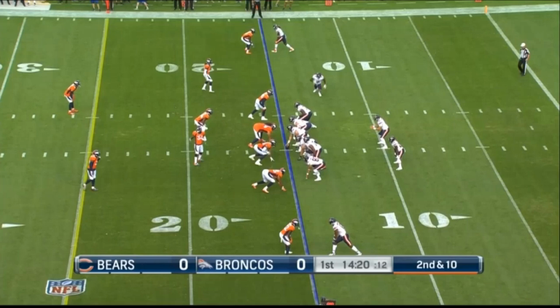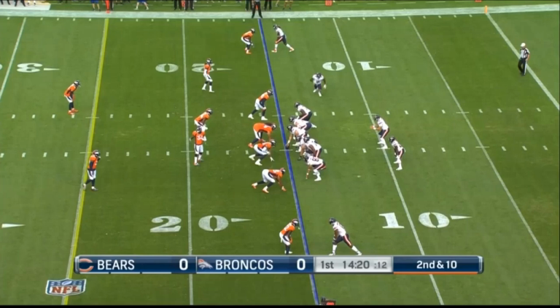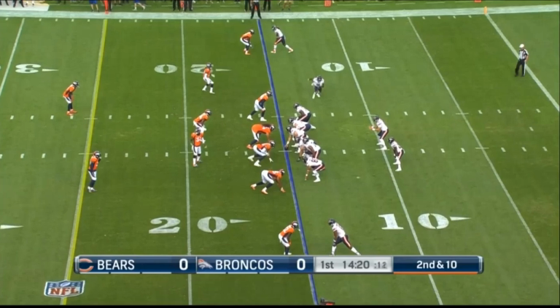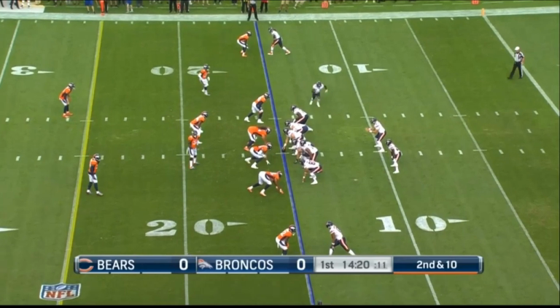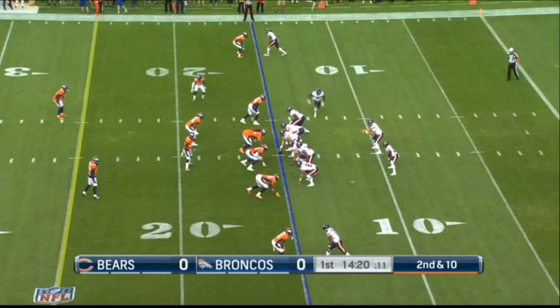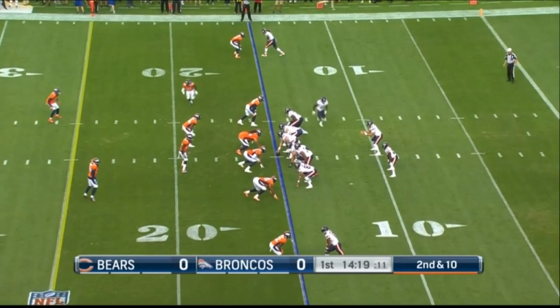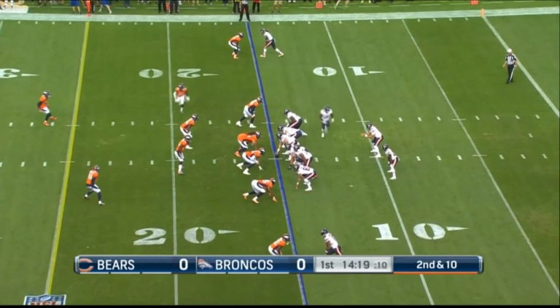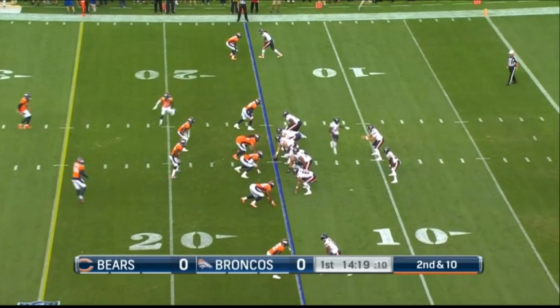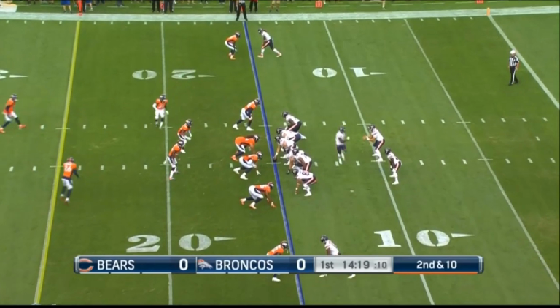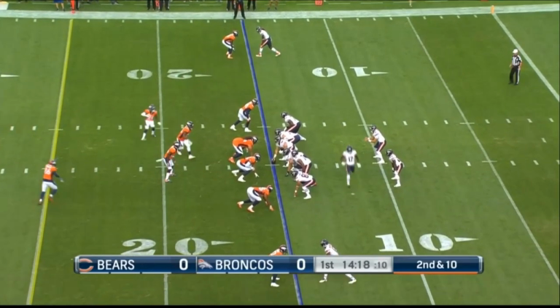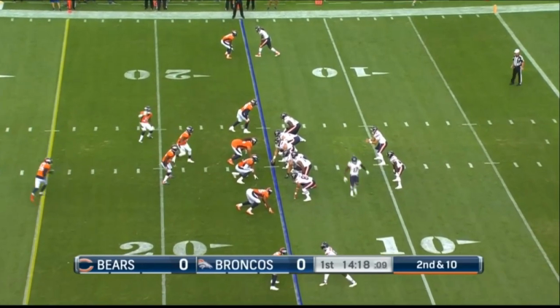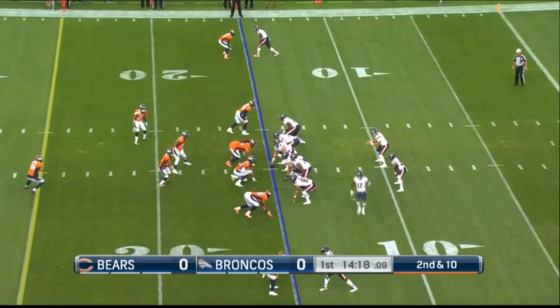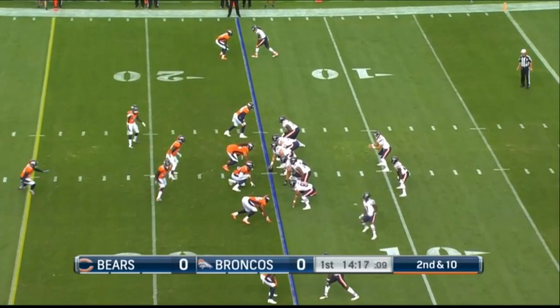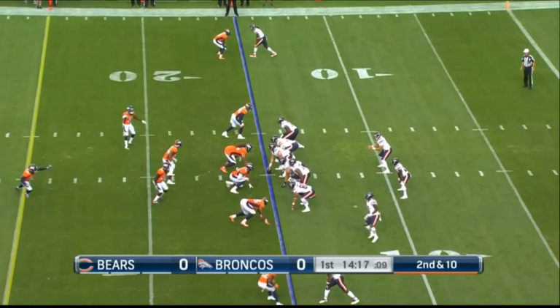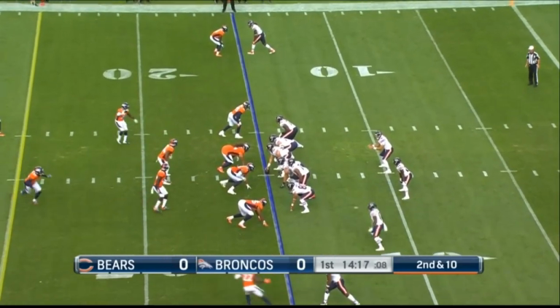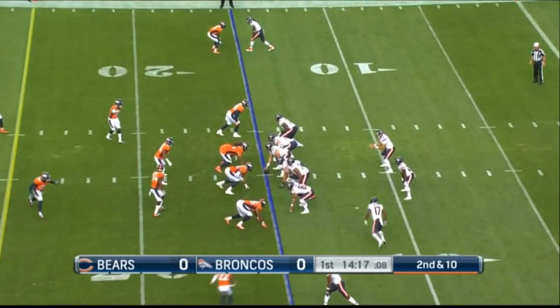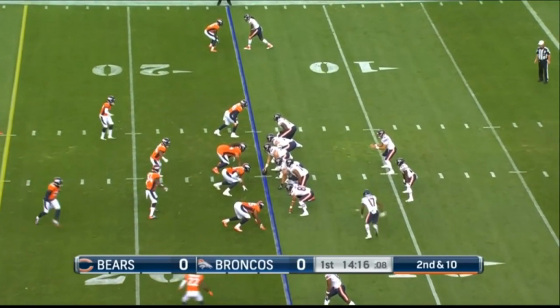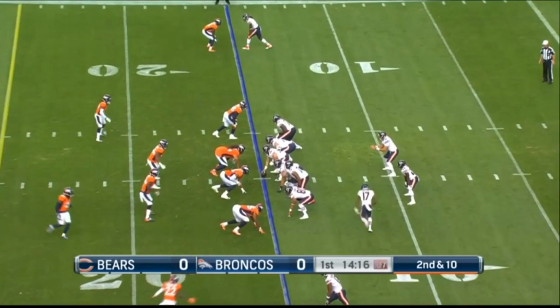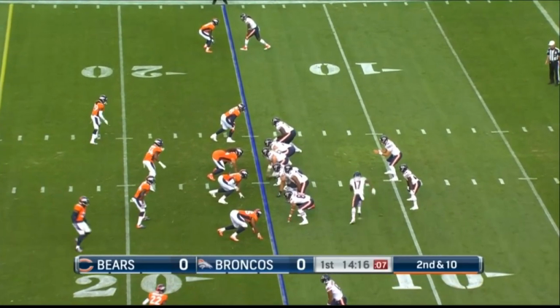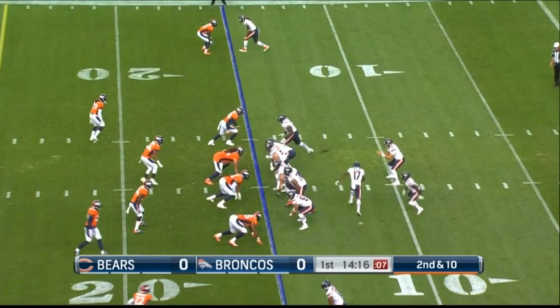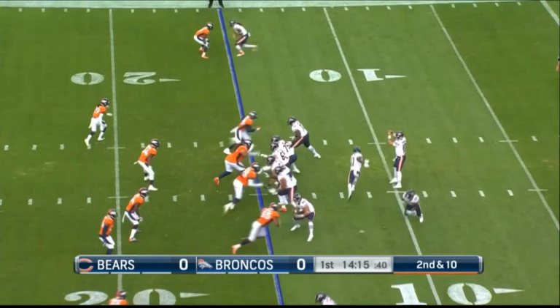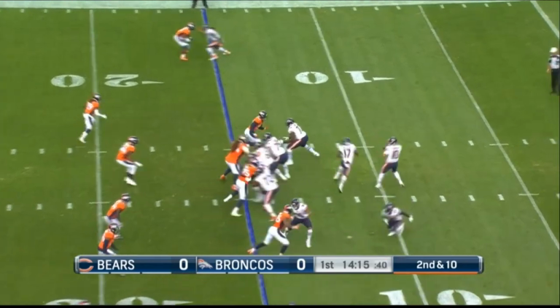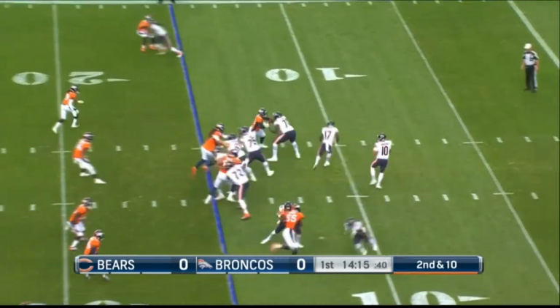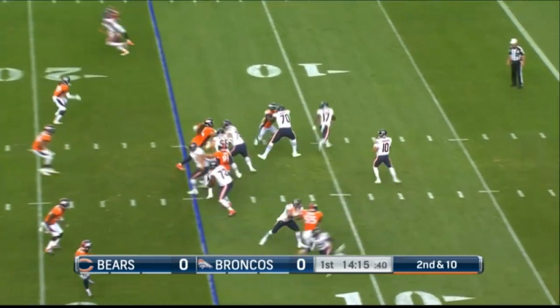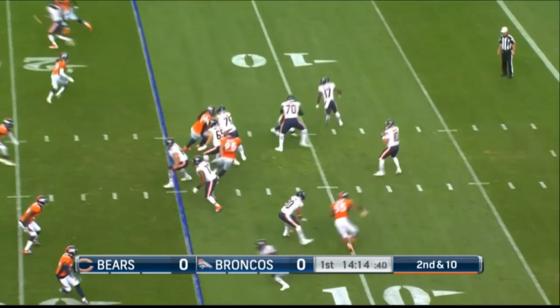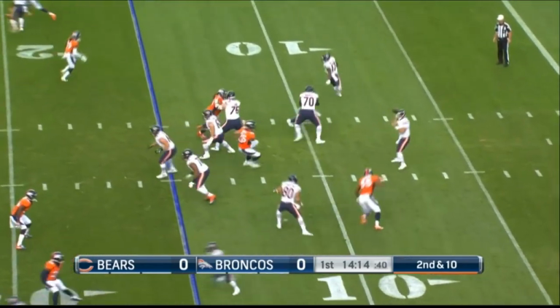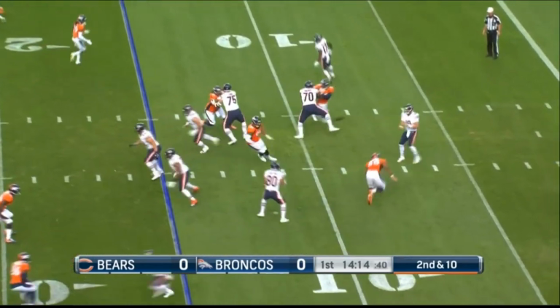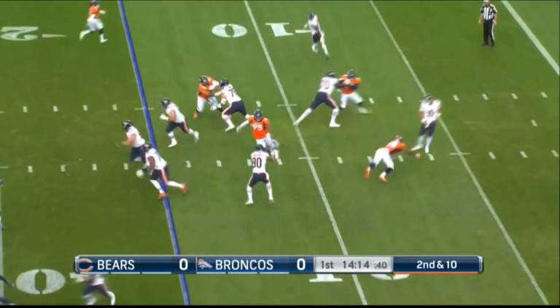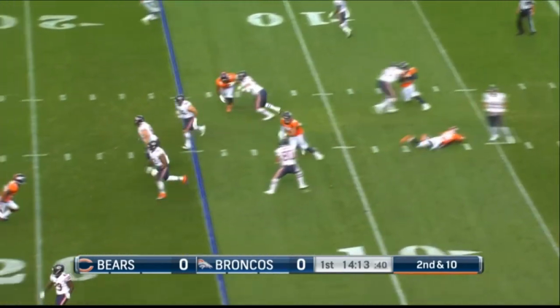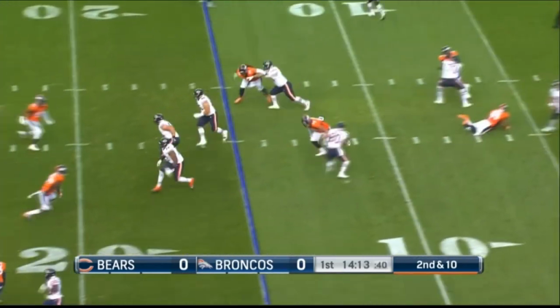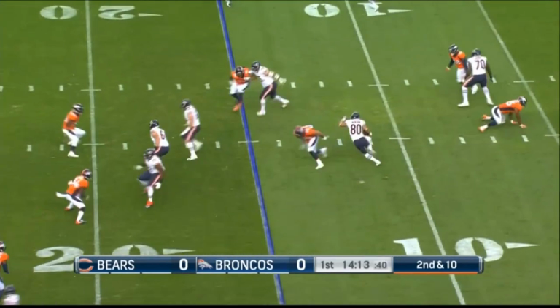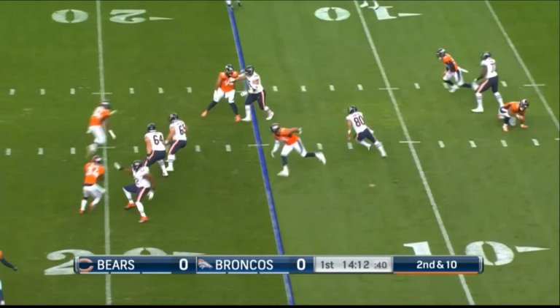Go along with Jordan Howard, who's one of the premier young backs in the league. Trubisky to throw — they set up the screen.